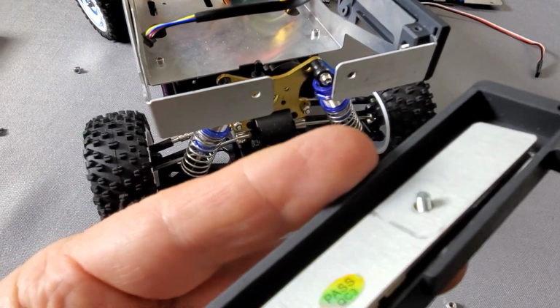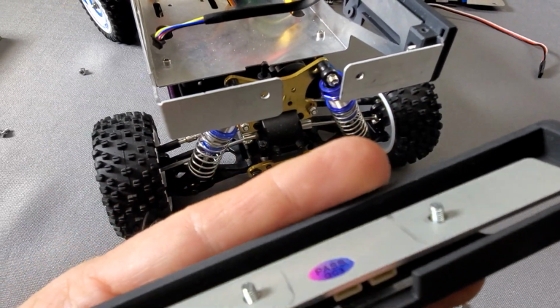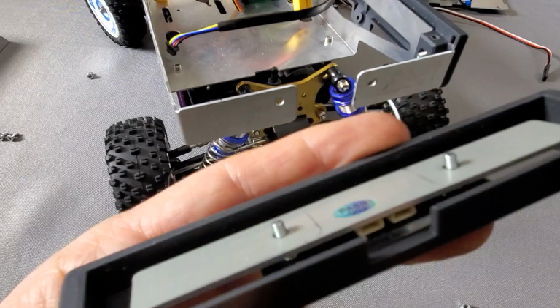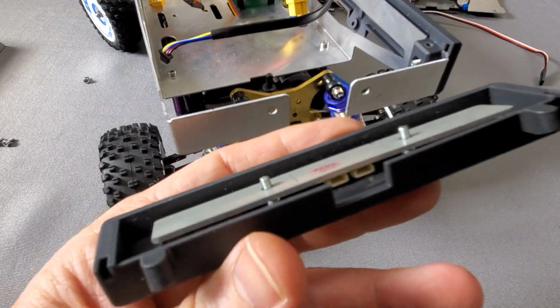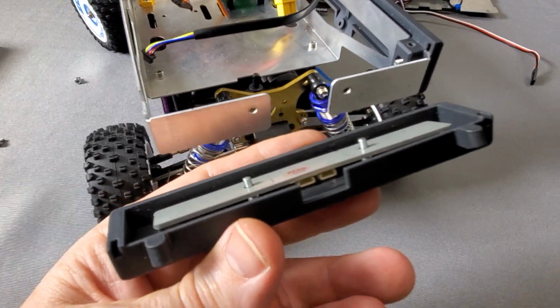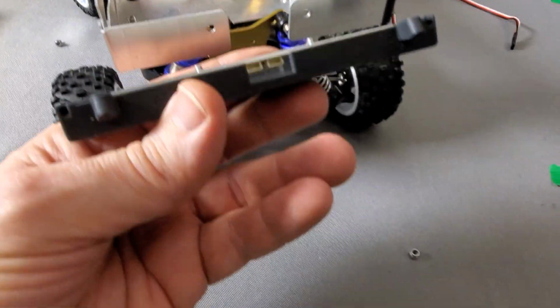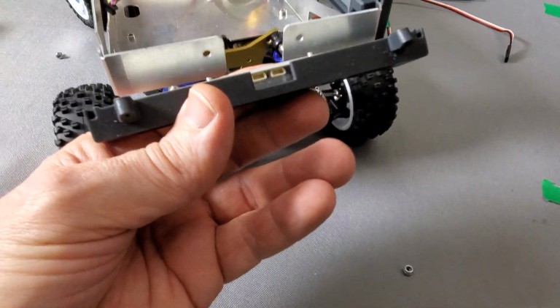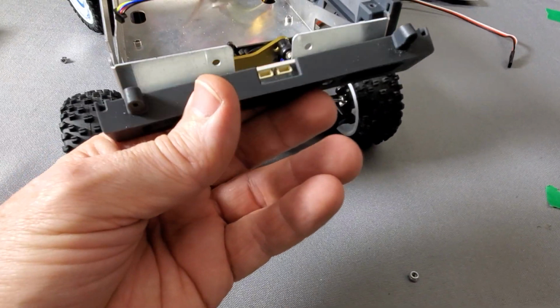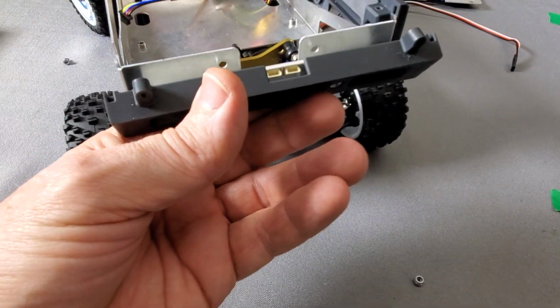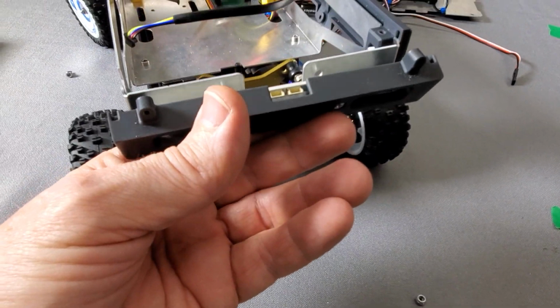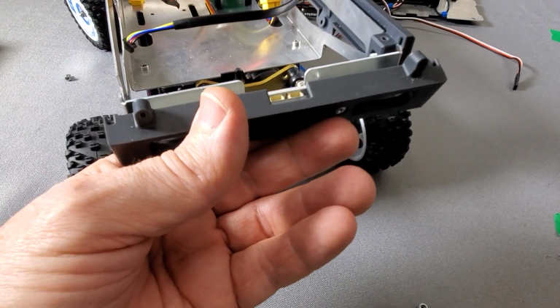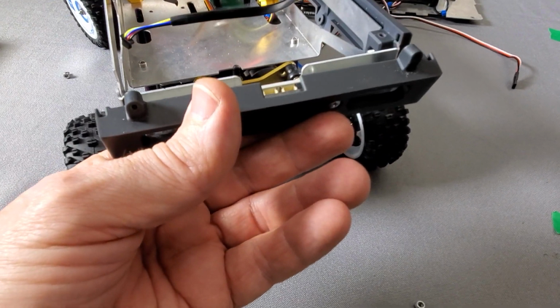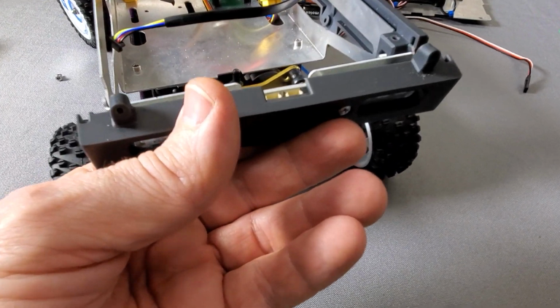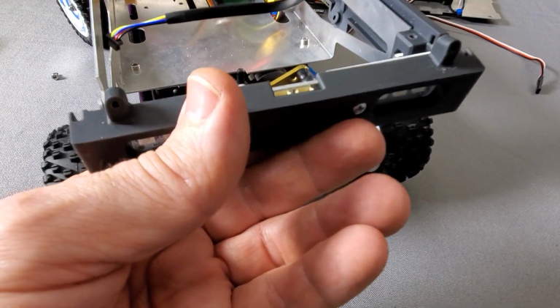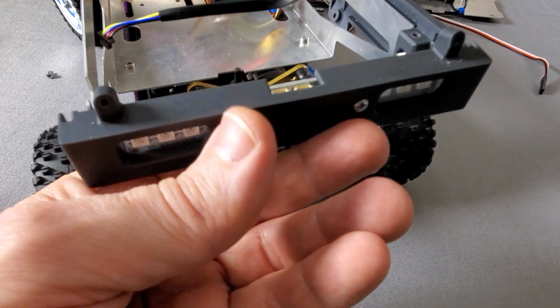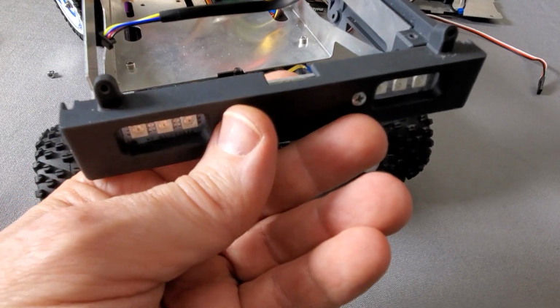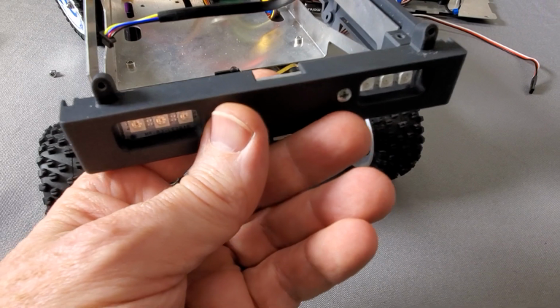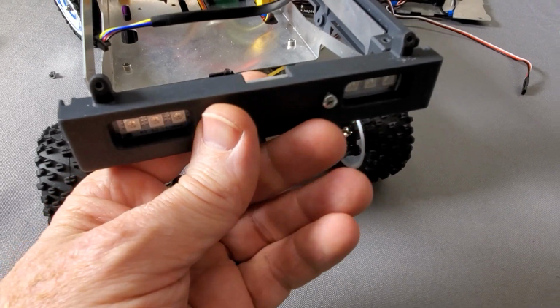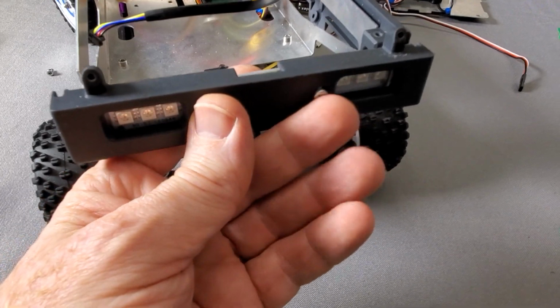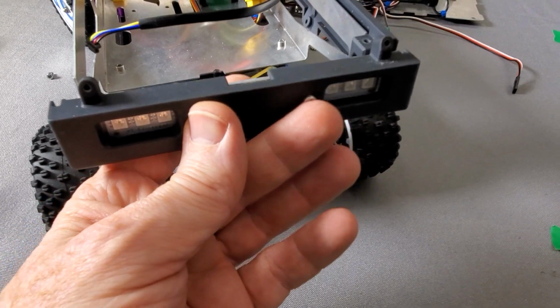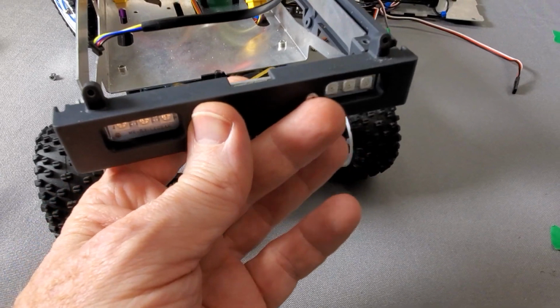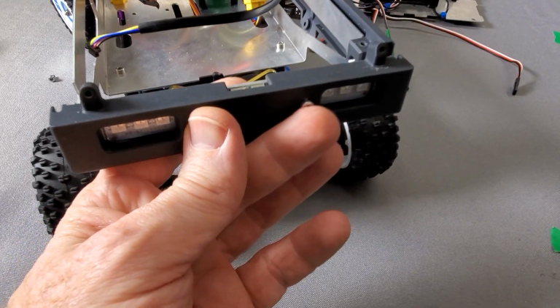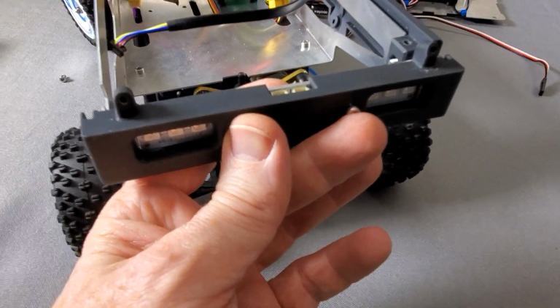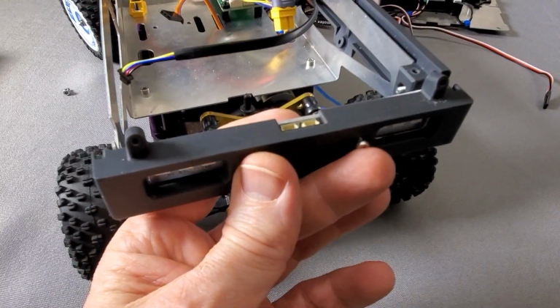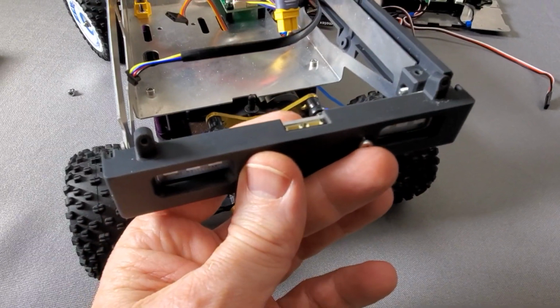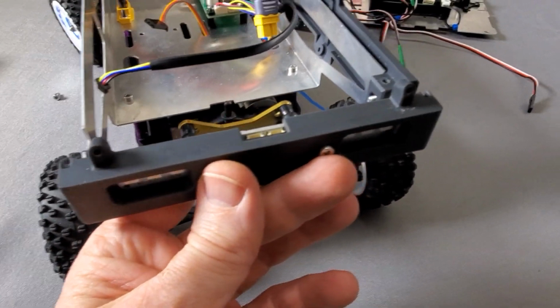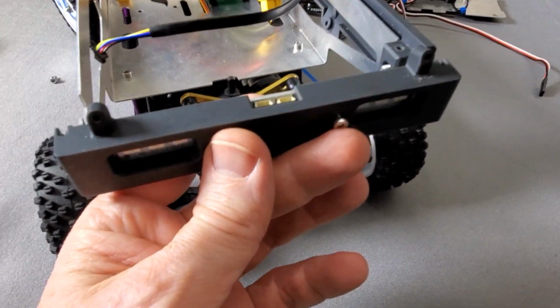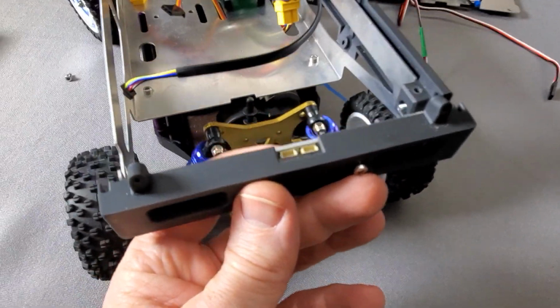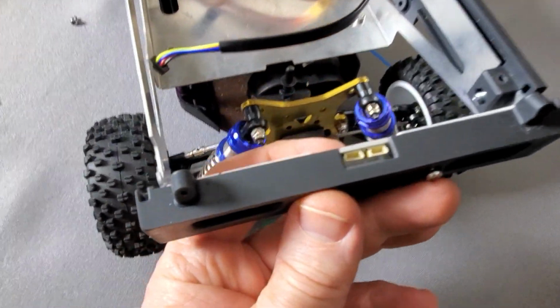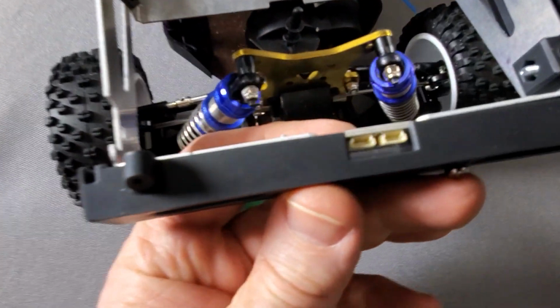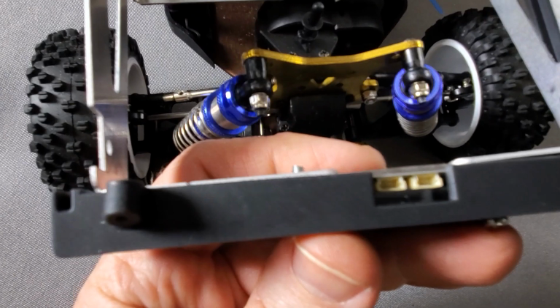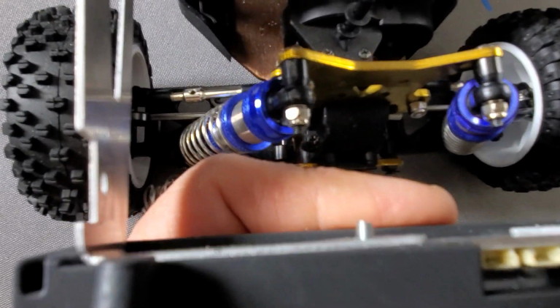It may be hard to do this with my hands tied like this, but we'll see. Hold it in place and then put the nuts on the back side.